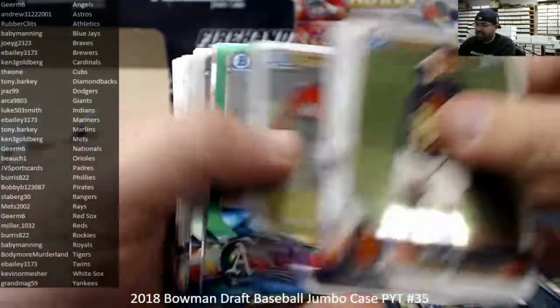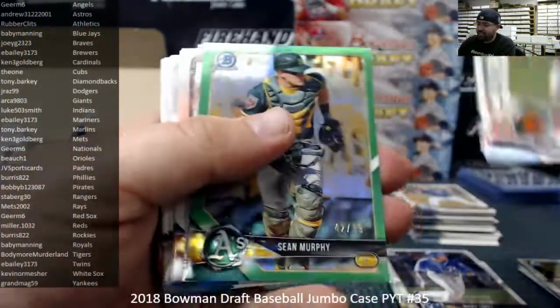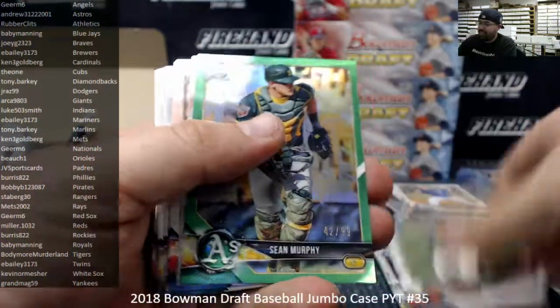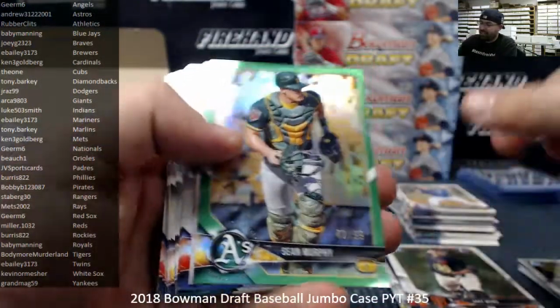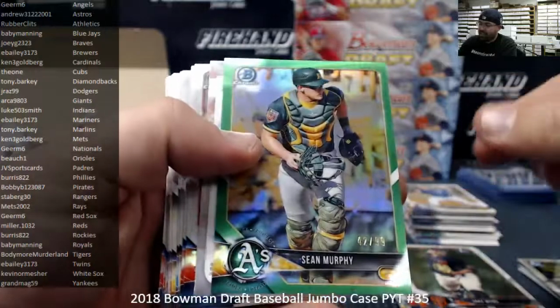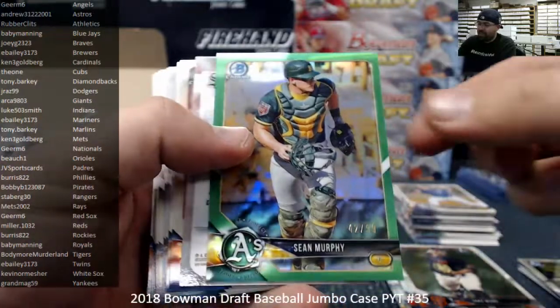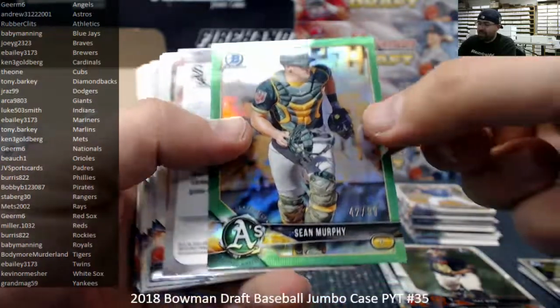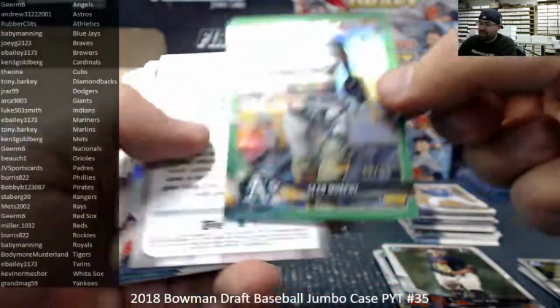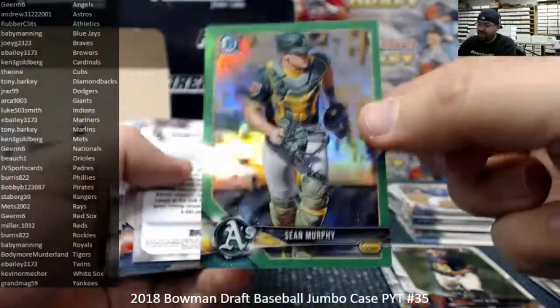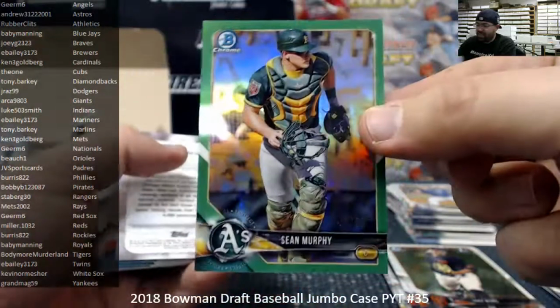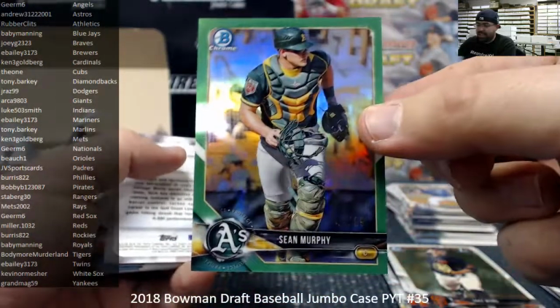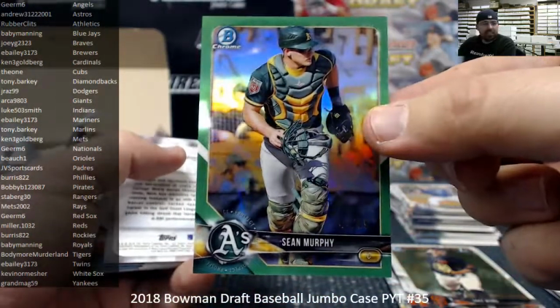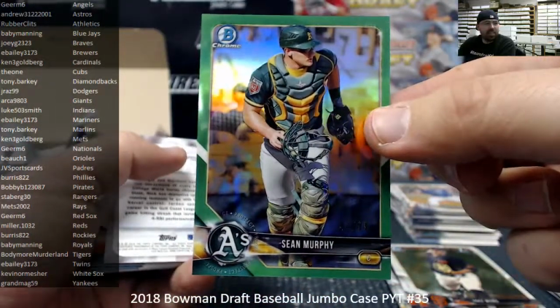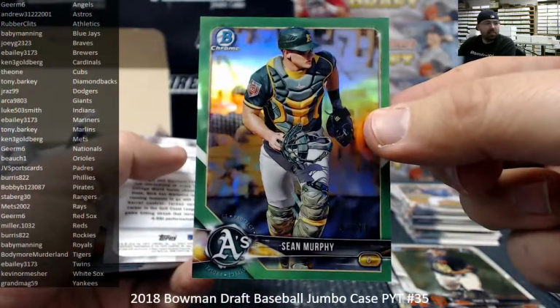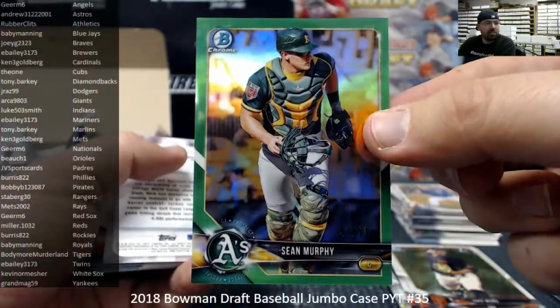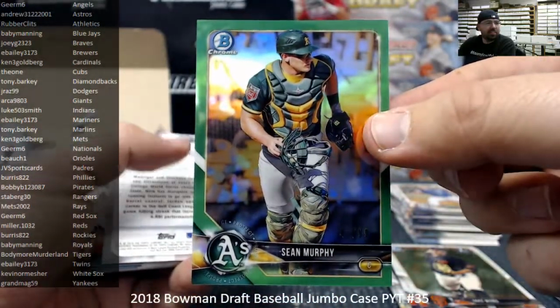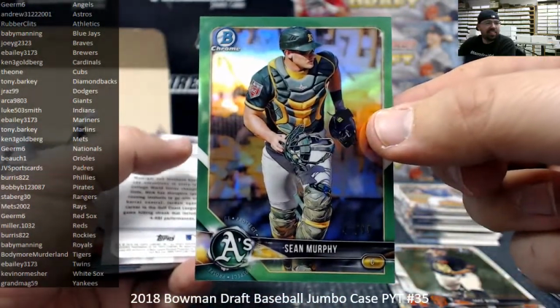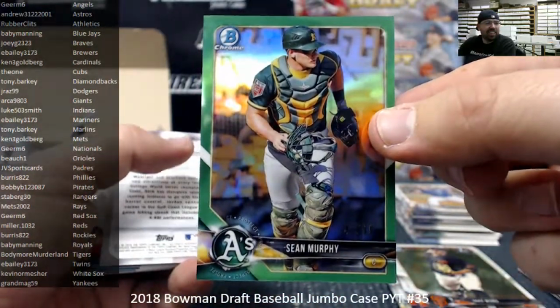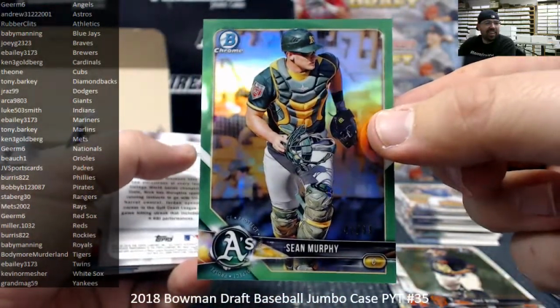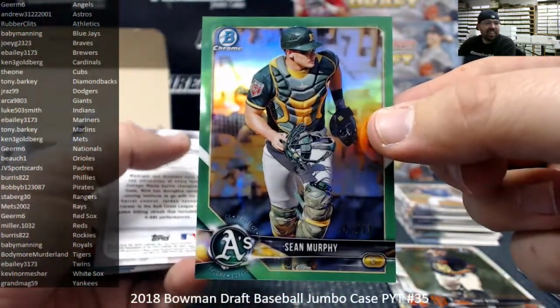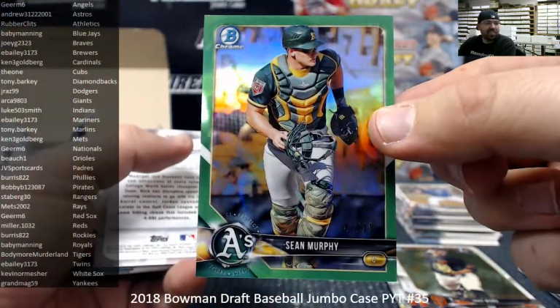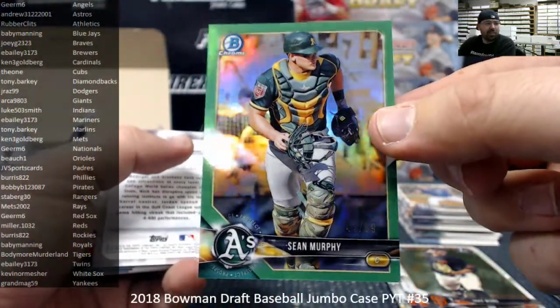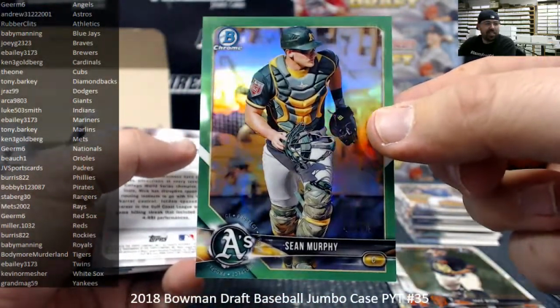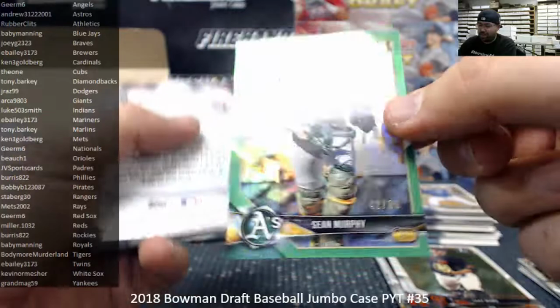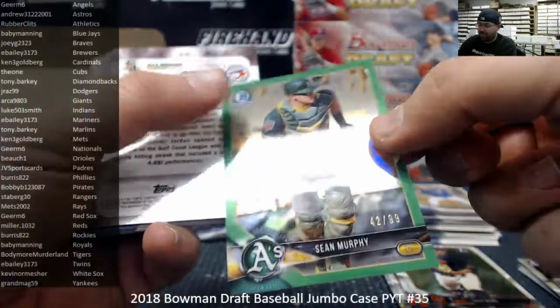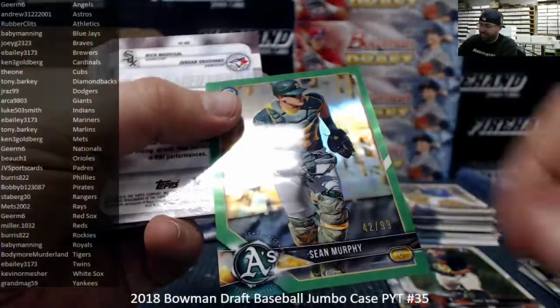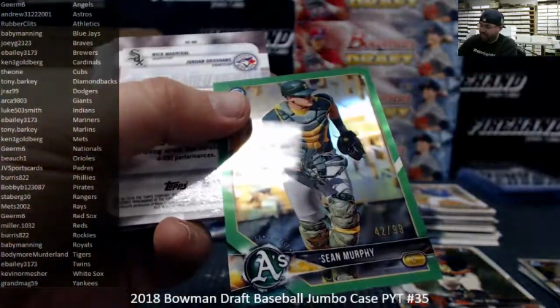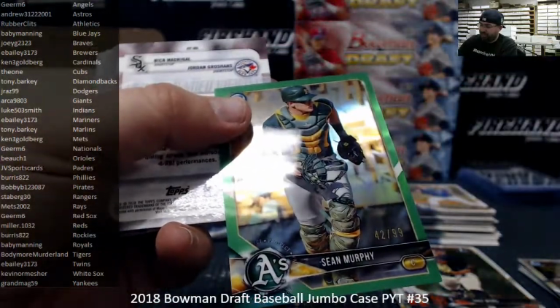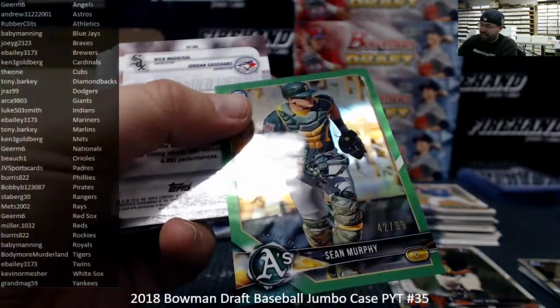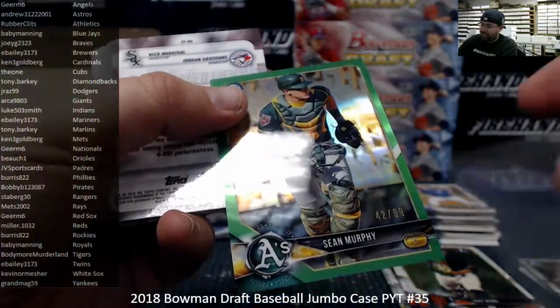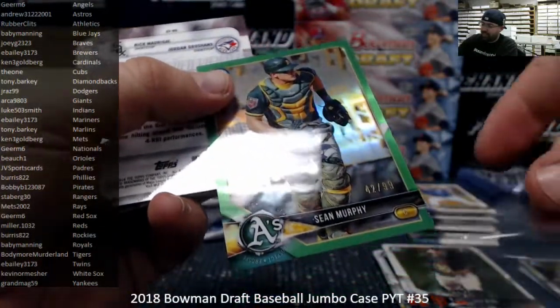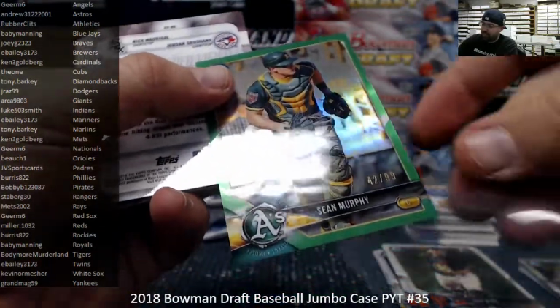Anytime he's working on a movie project he can't be in a wrestling ring — that's how I see it. So I say he's a great actor, keep putting him in more movies. Athletics — Sean Murphy, Green Refractor, number 99.